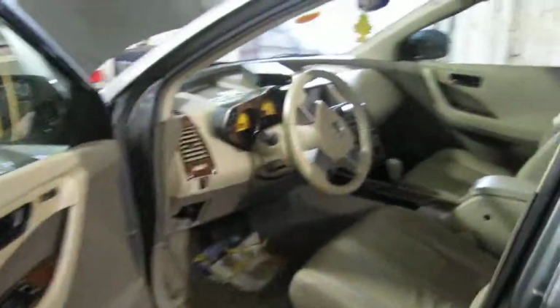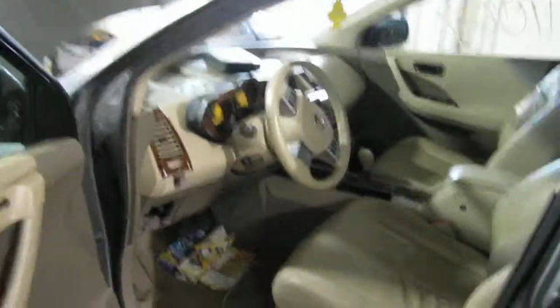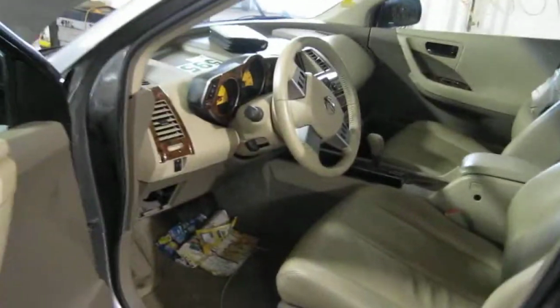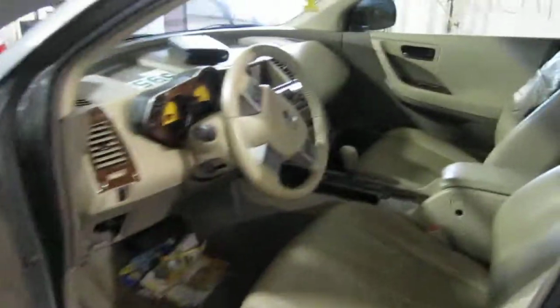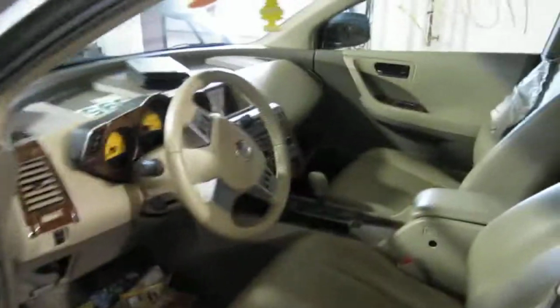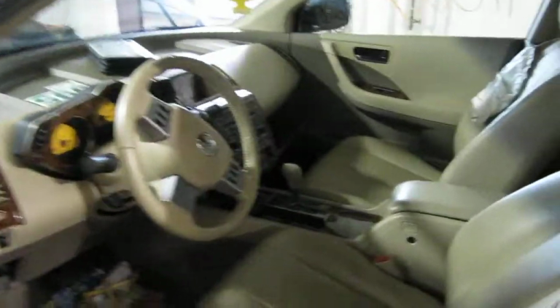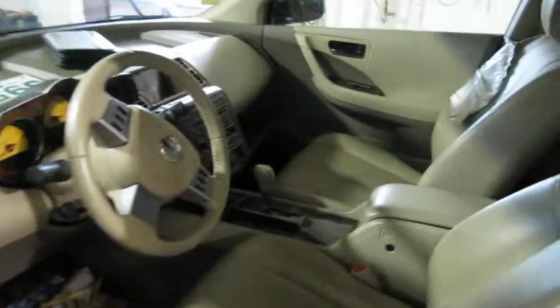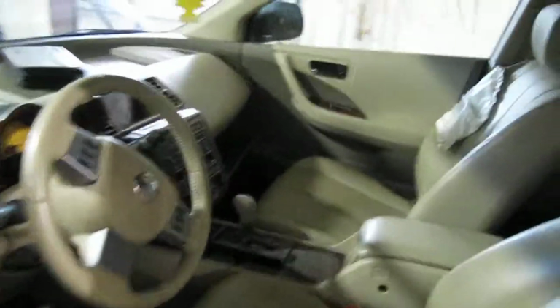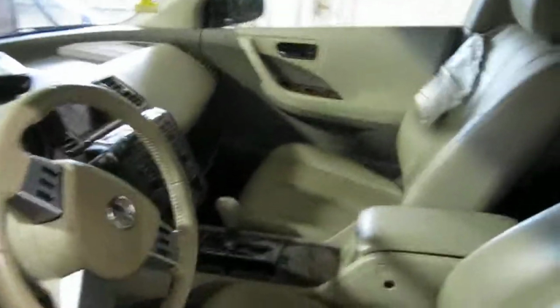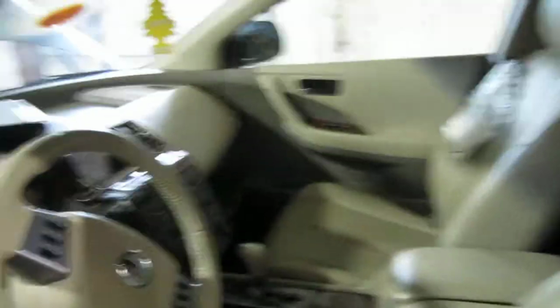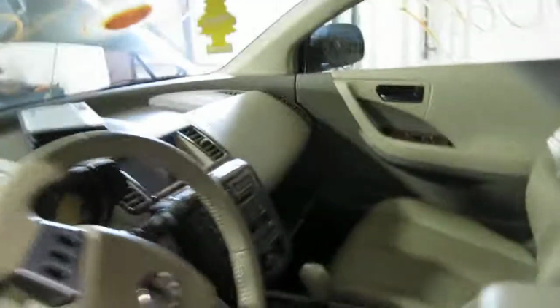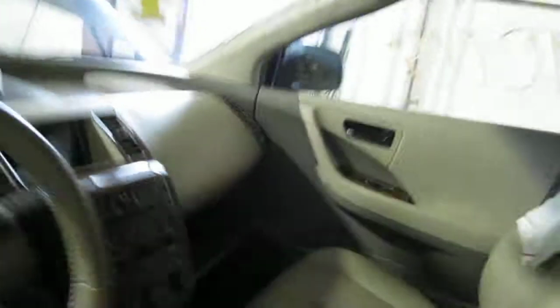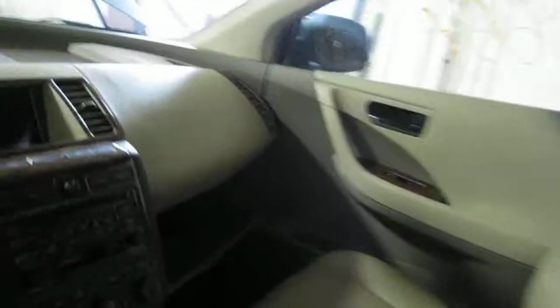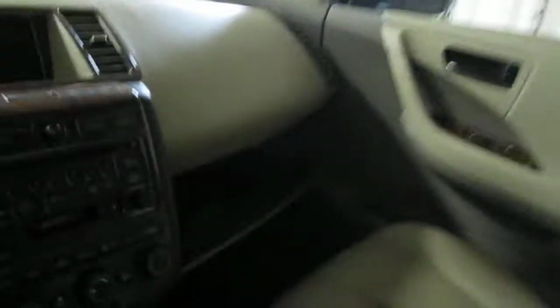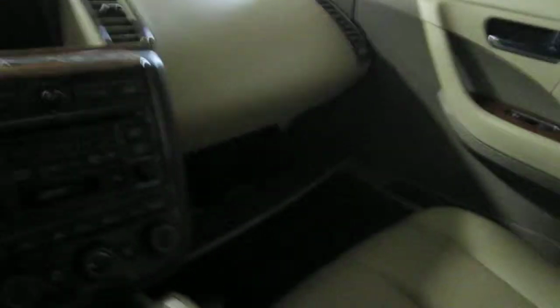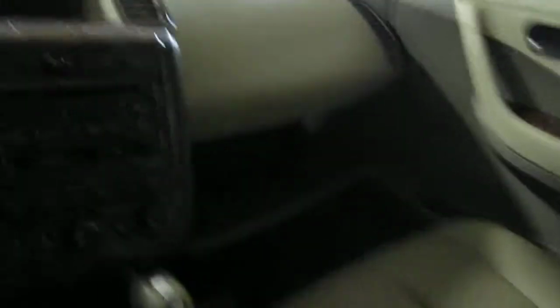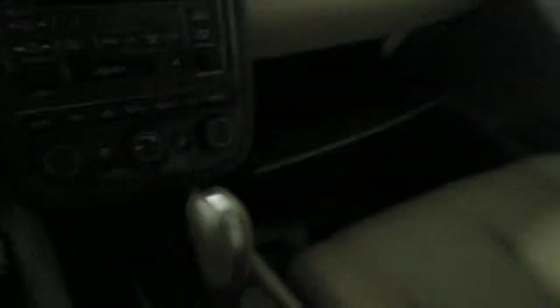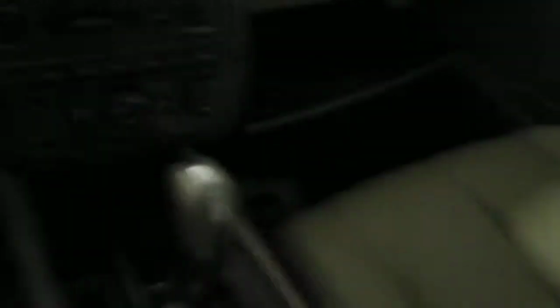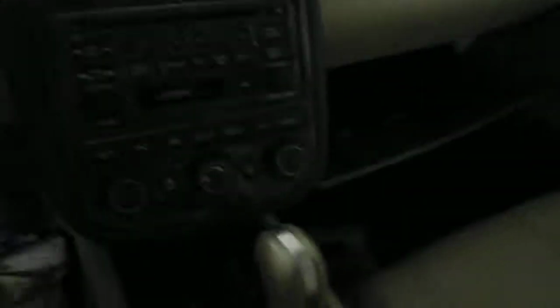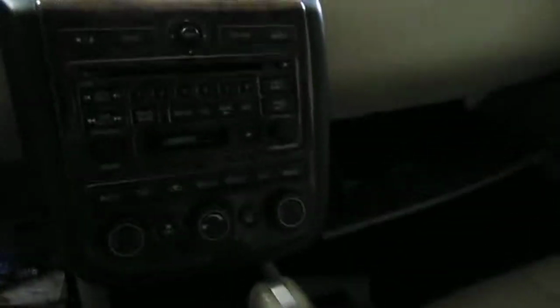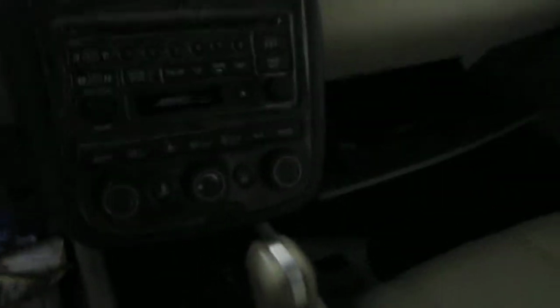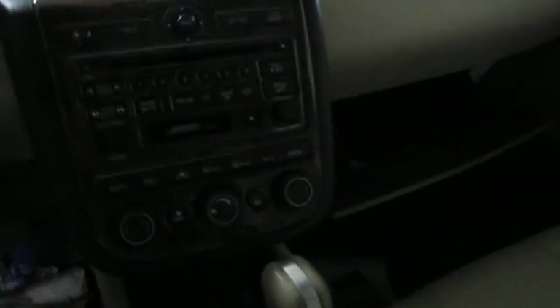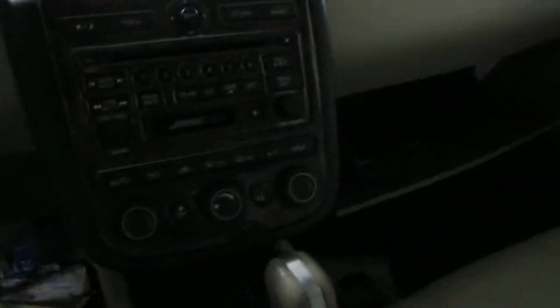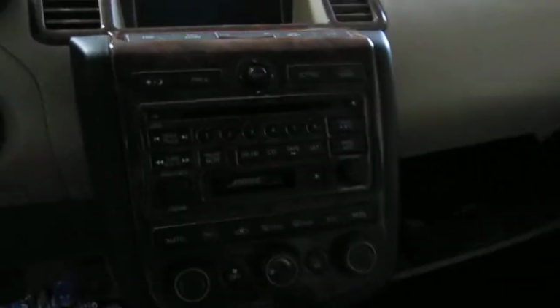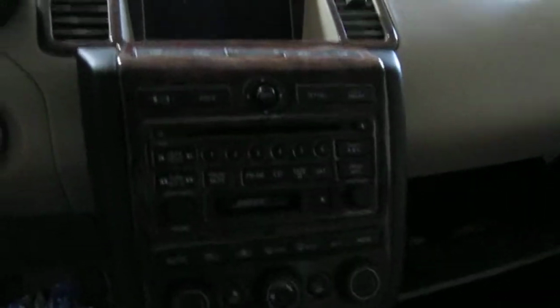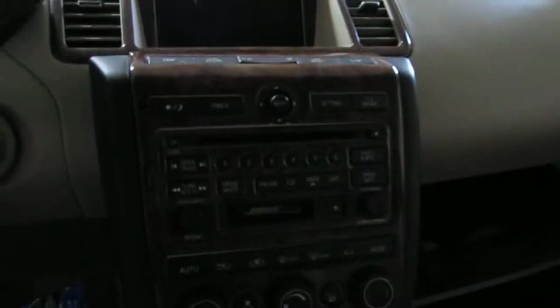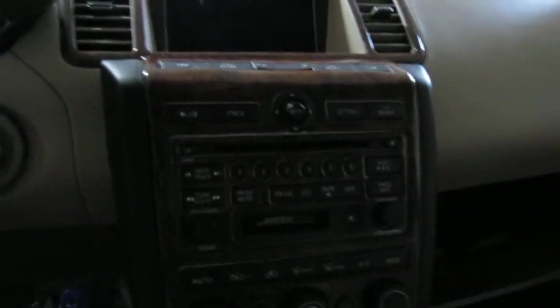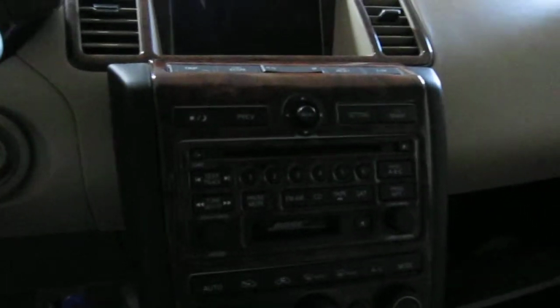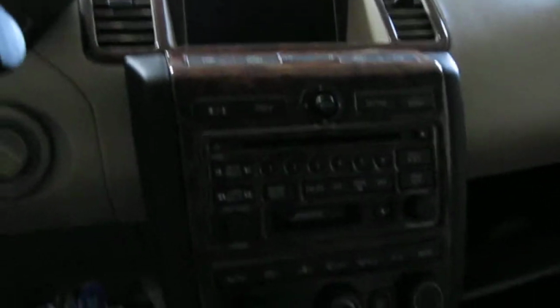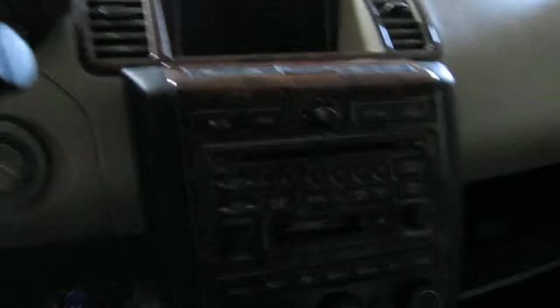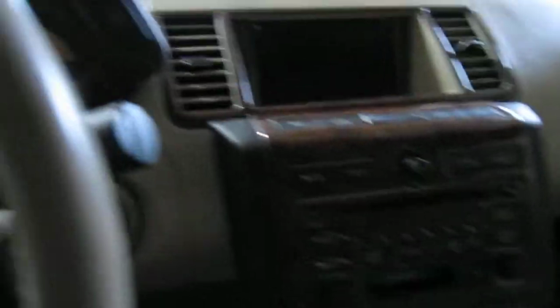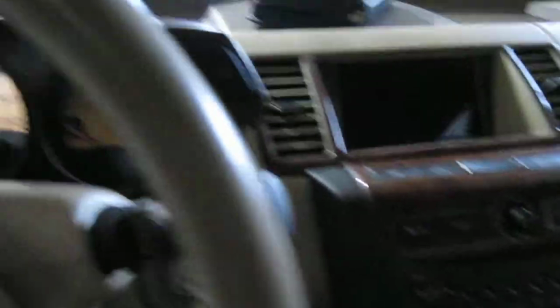It also has a tan and brown leather interior, automatic climate control, and a factory AM/FM and cassette with a 6 disc in-dash CD player as well.